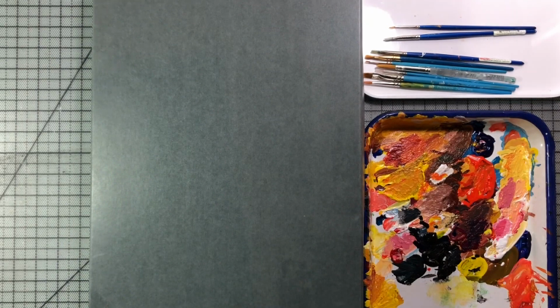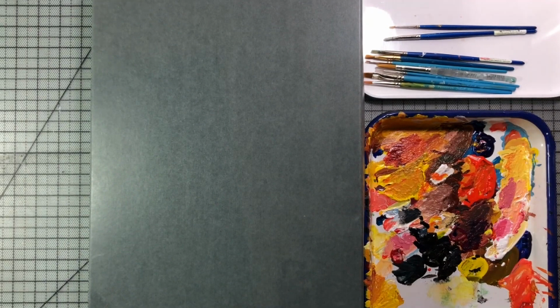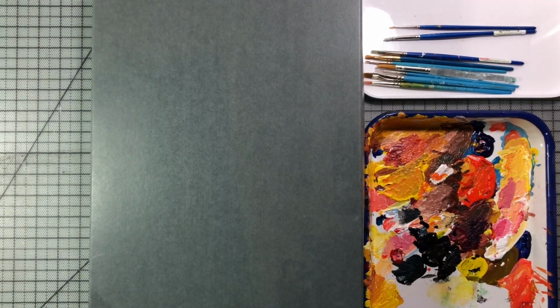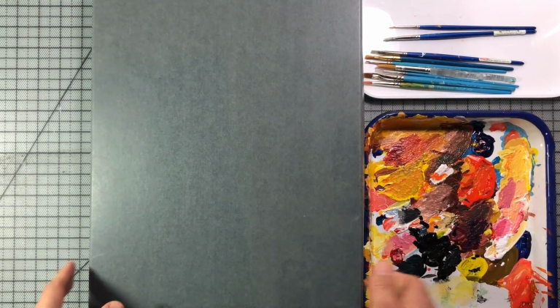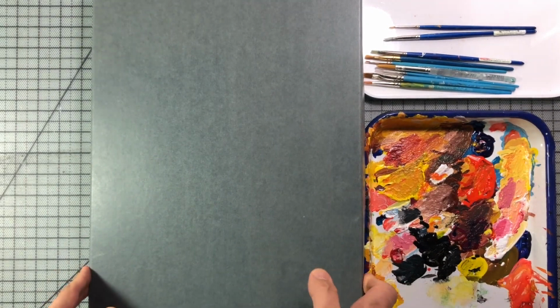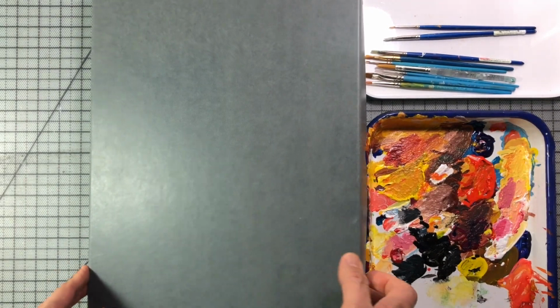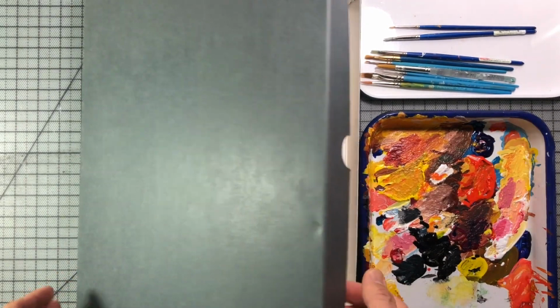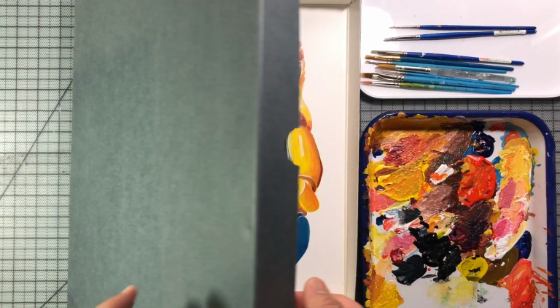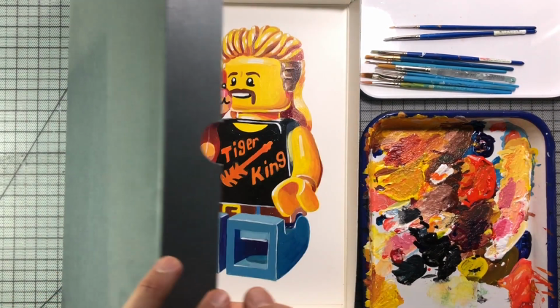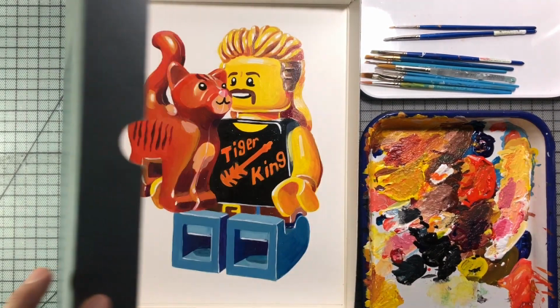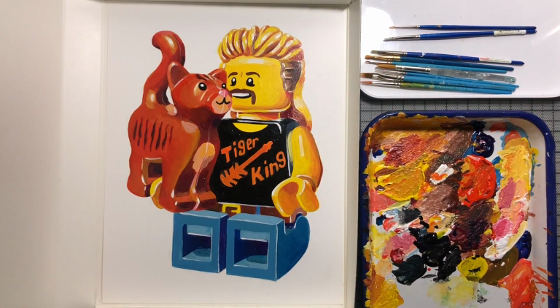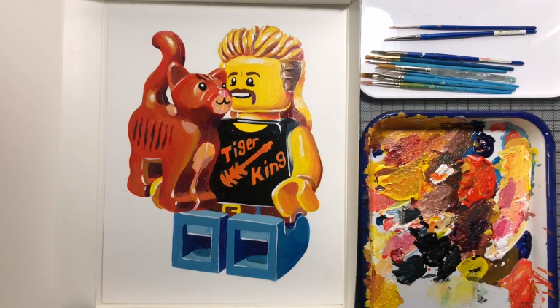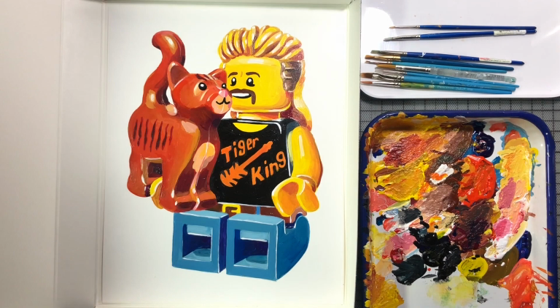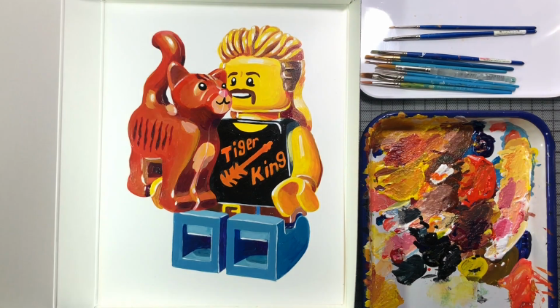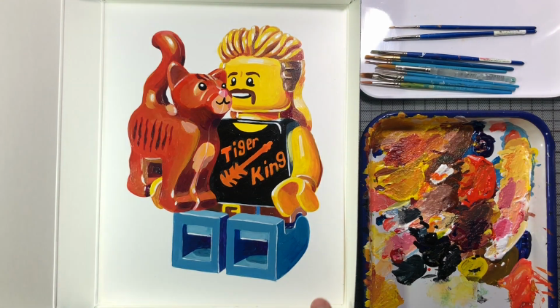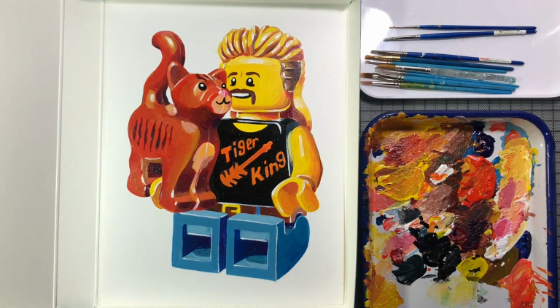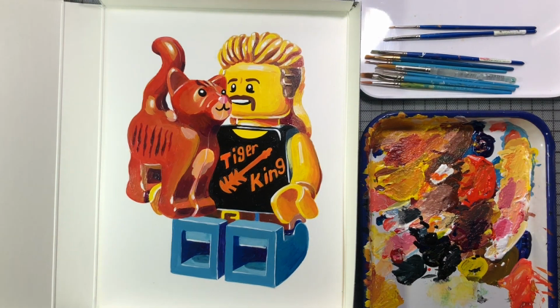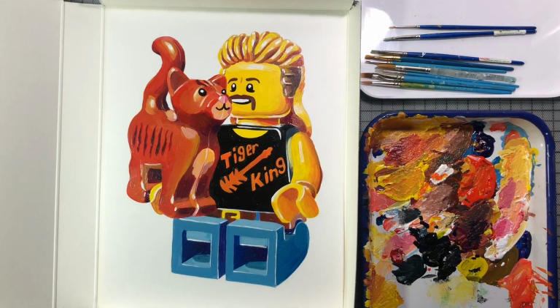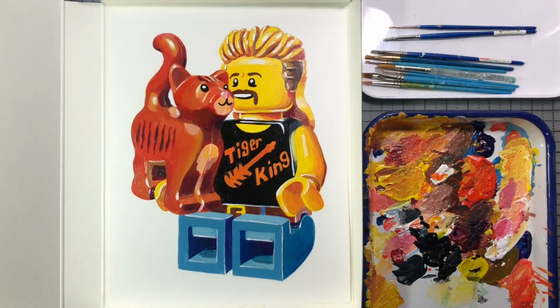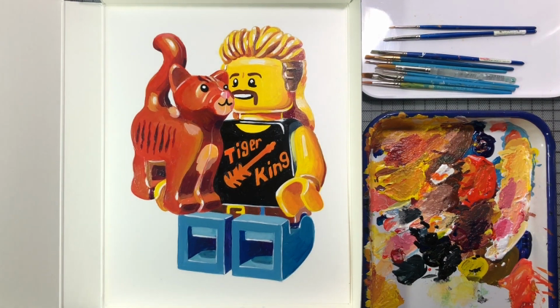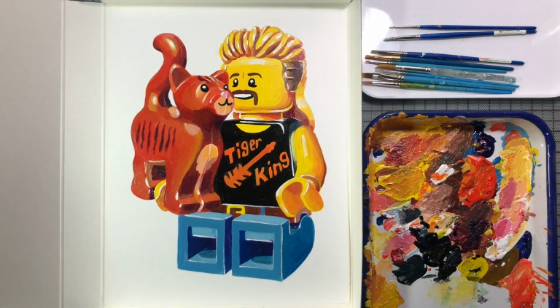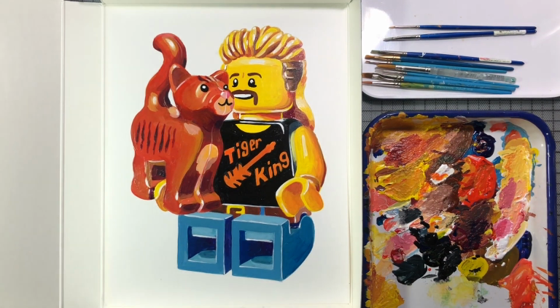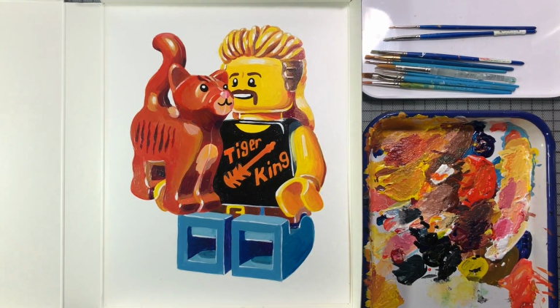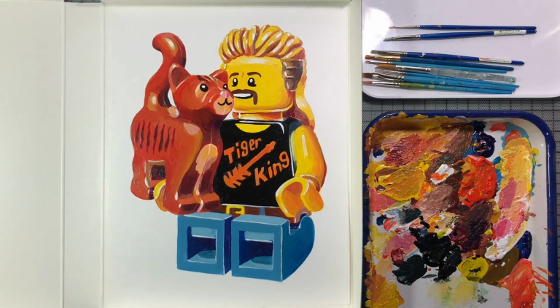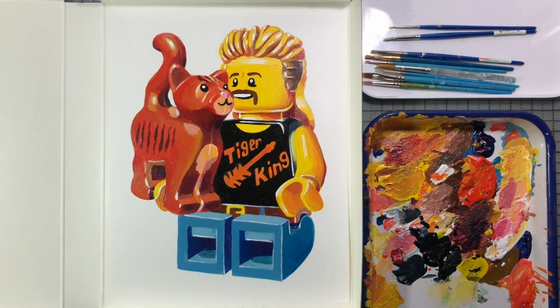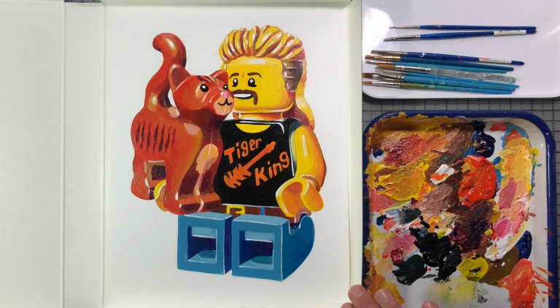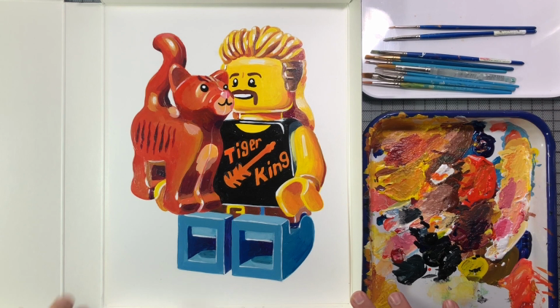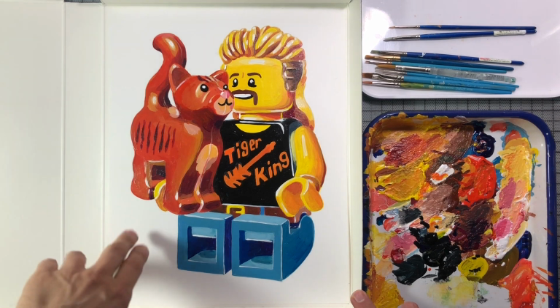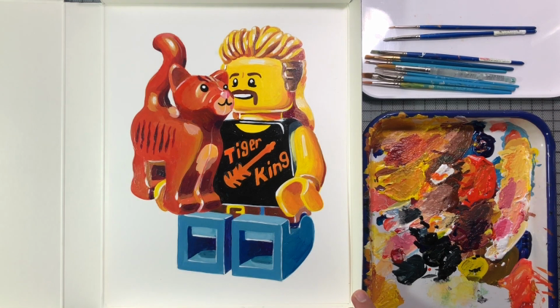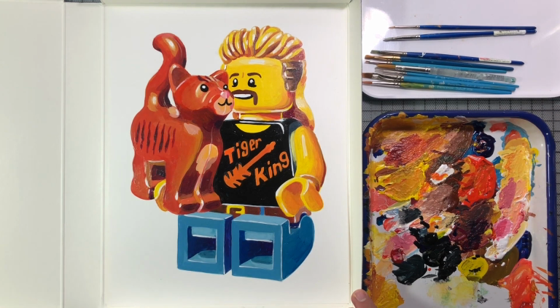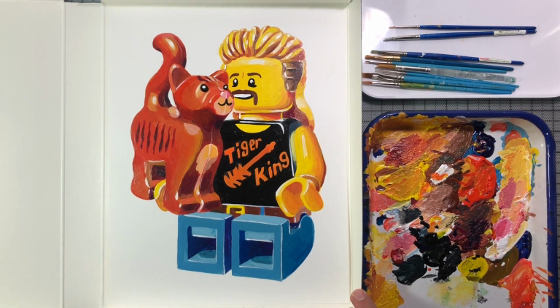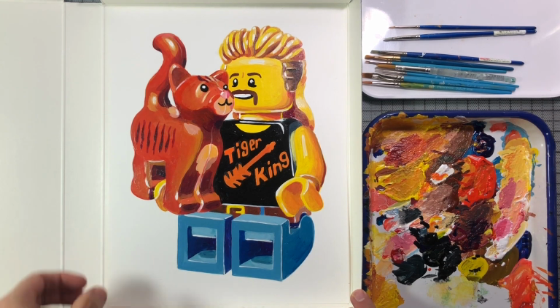Let's take a look at it already safe and sound in my archival box. There he is — Joe with his baby kitty.